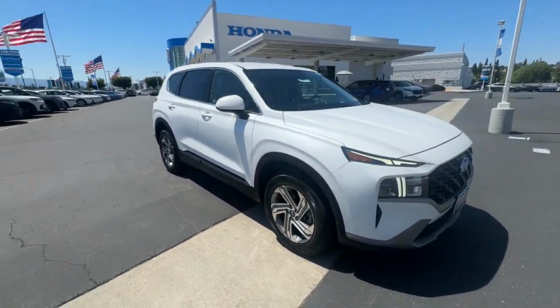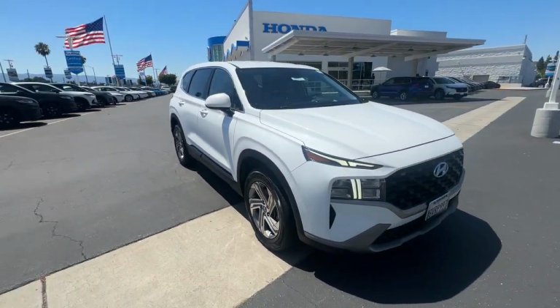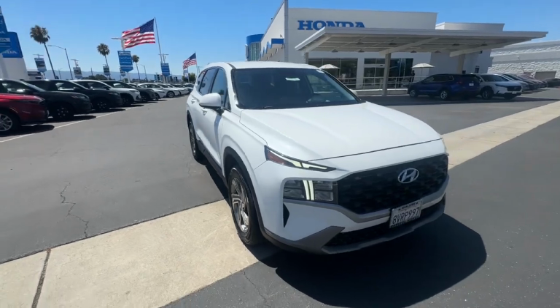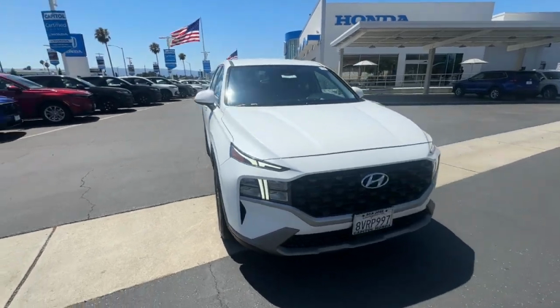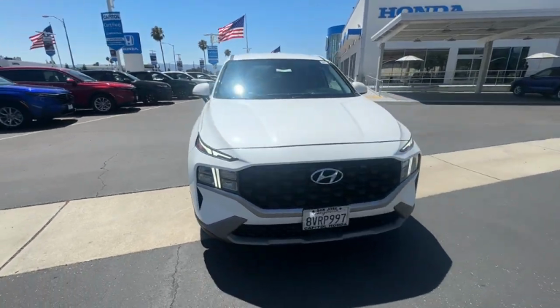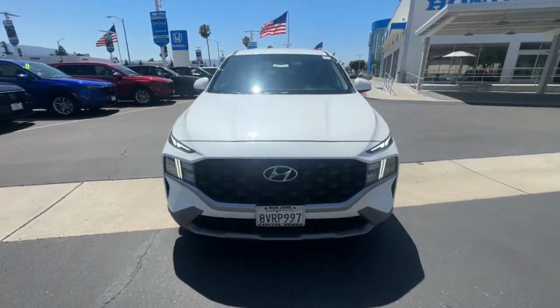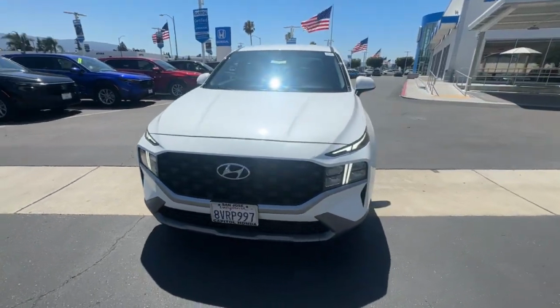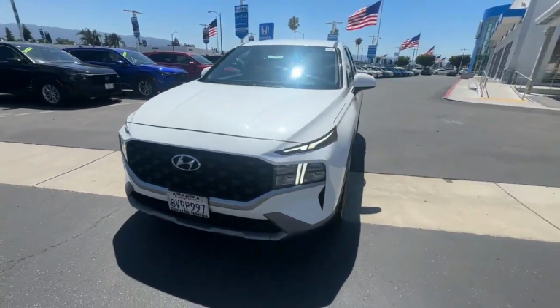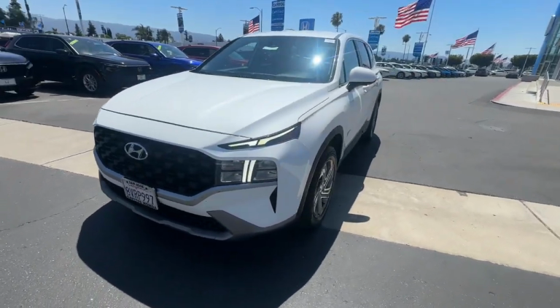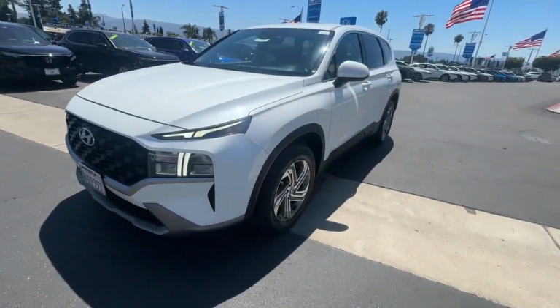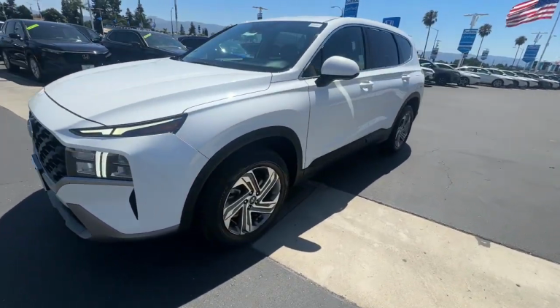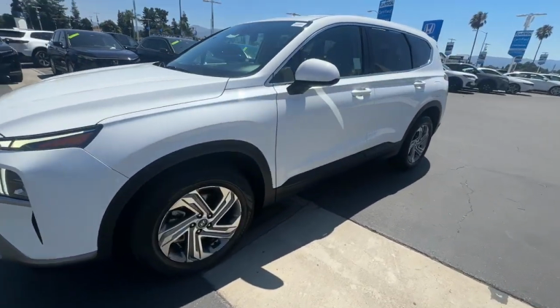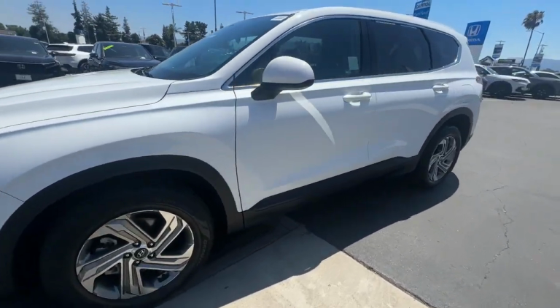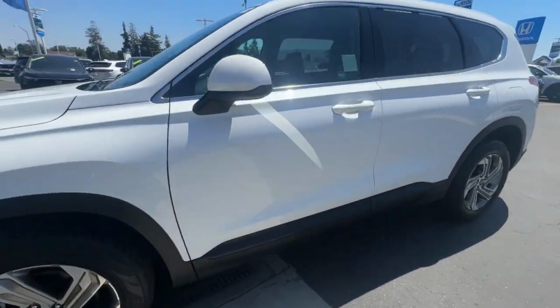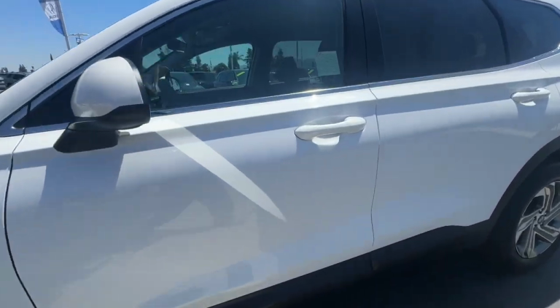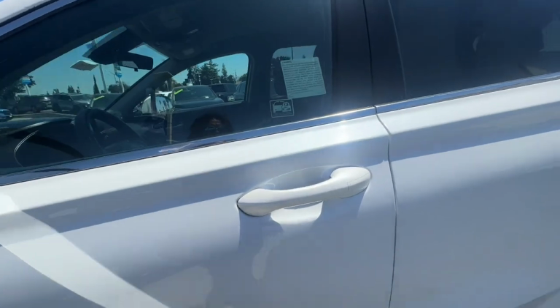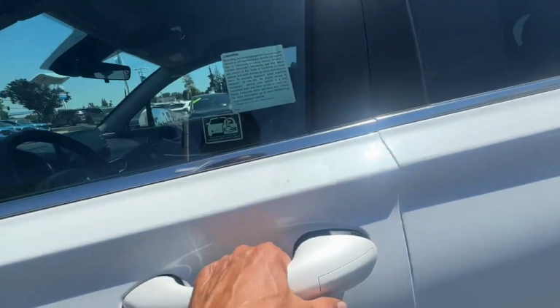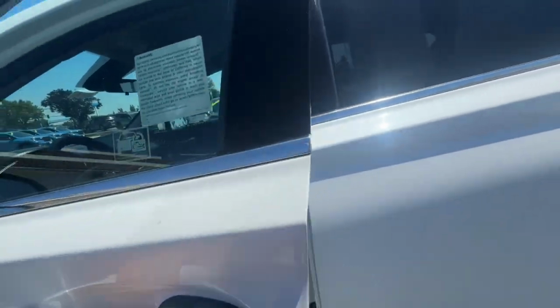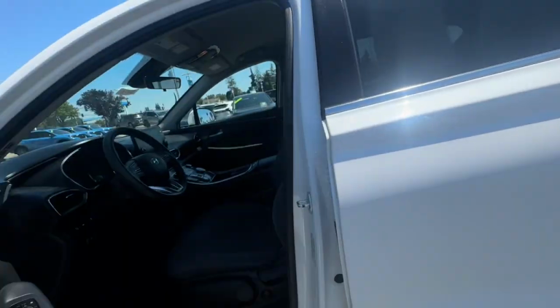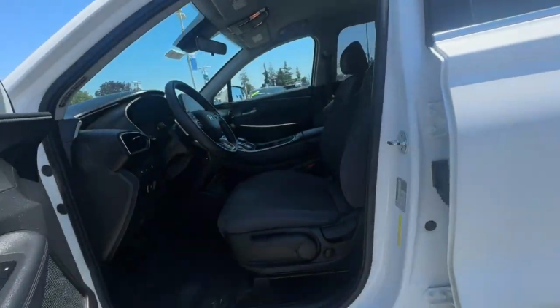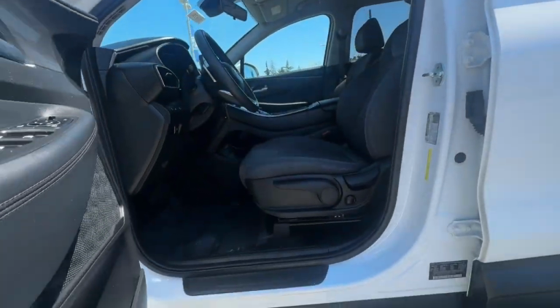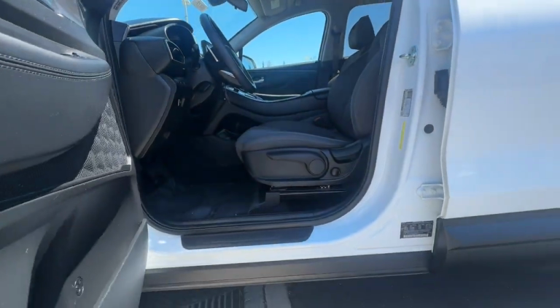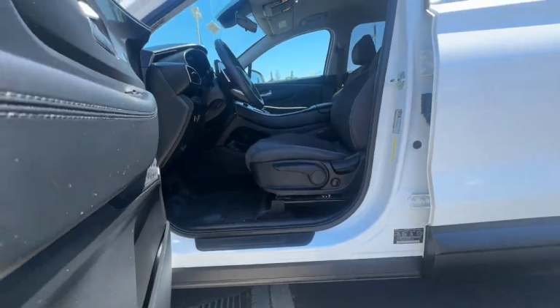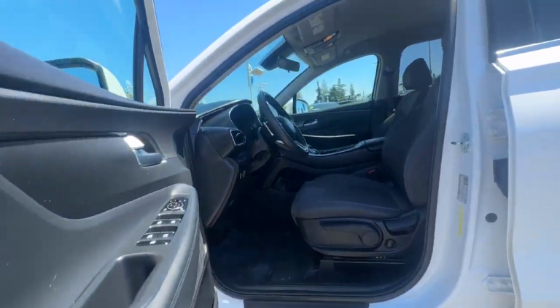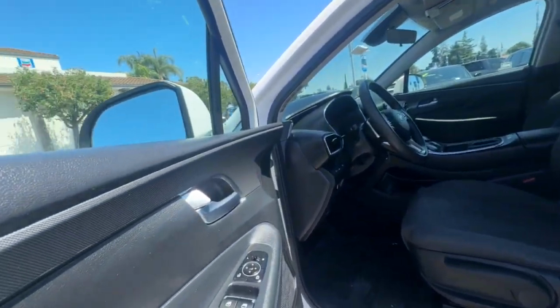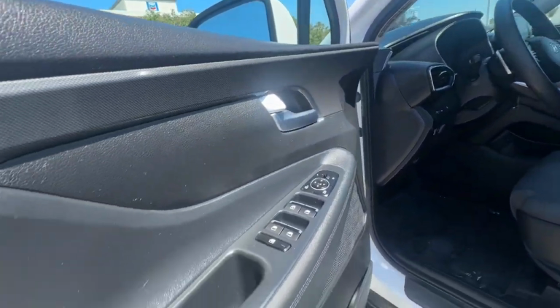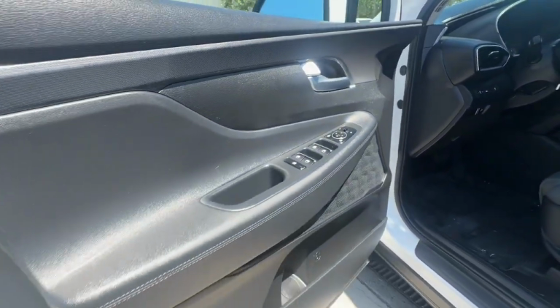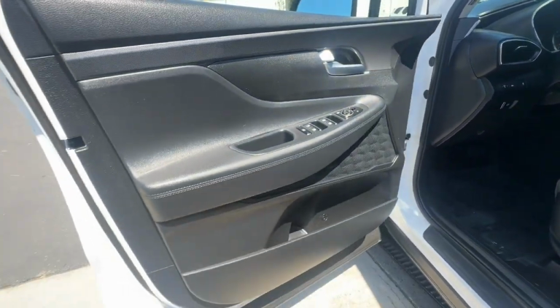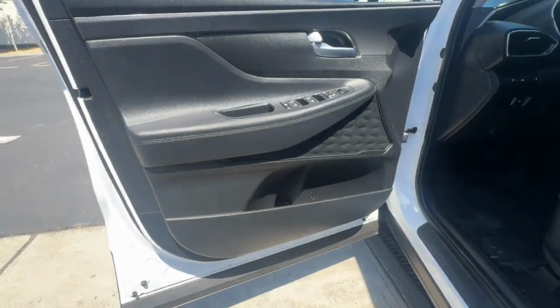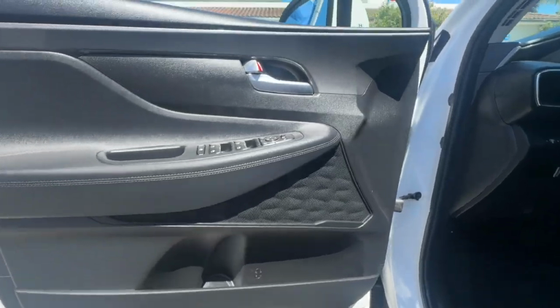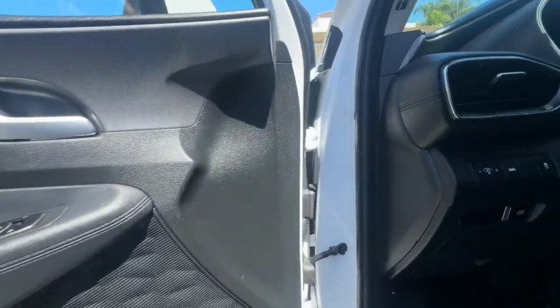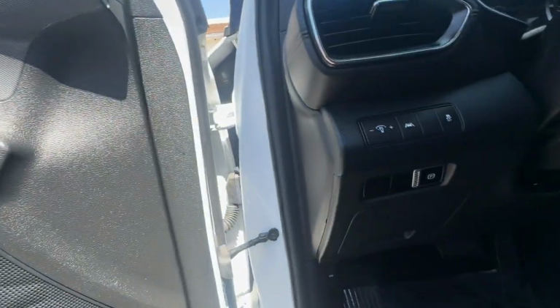With bold, modern looks, standard infotainment, and the latest safety features, this spacious, versatile, mid-sized crossover infuses every drive with comfort and confidence. These are just some of the great options this vehicle comes with.